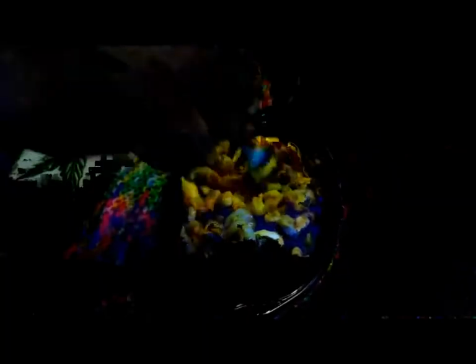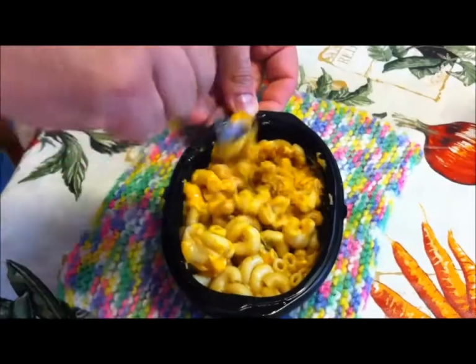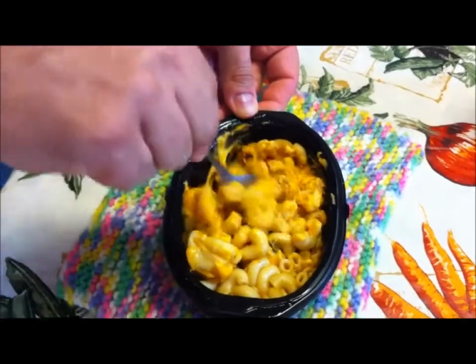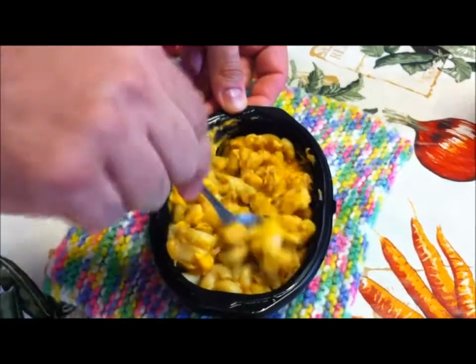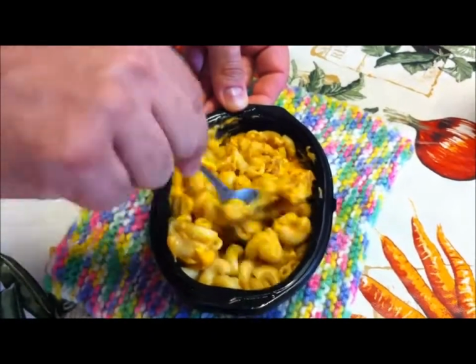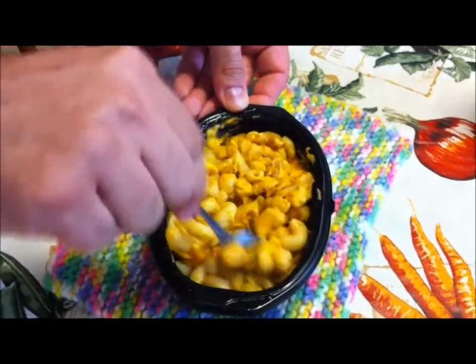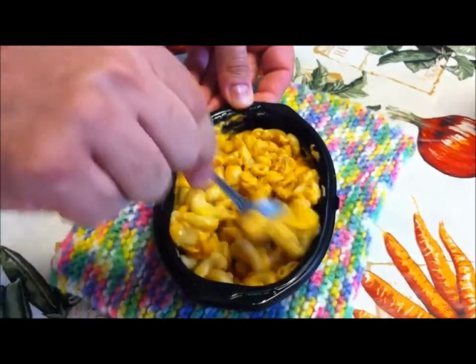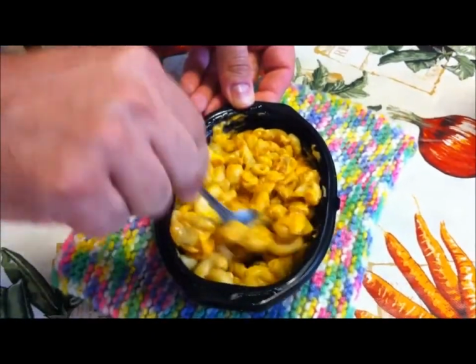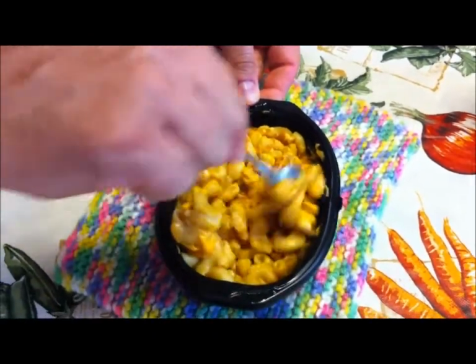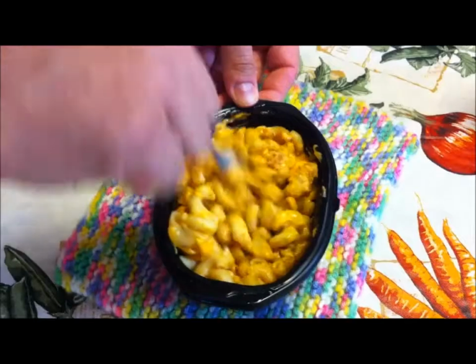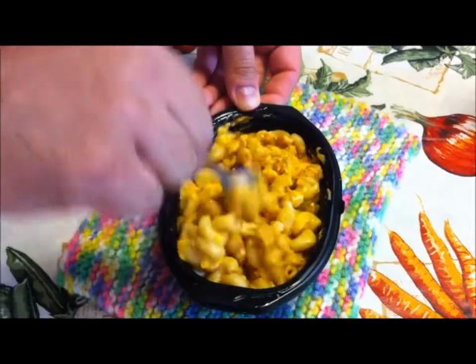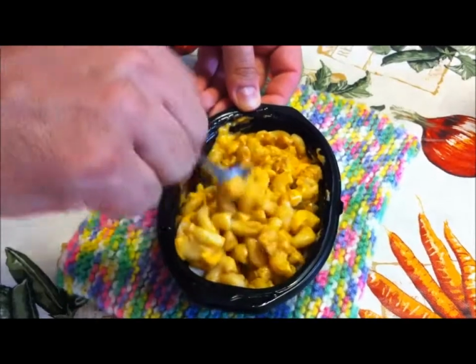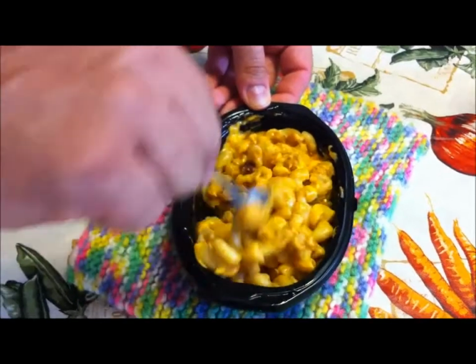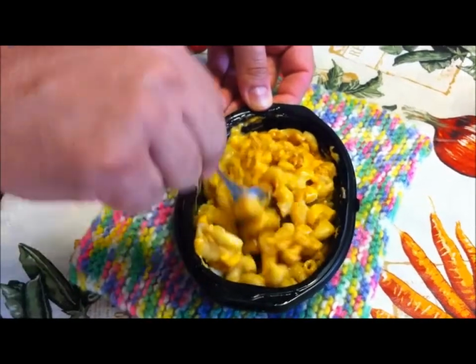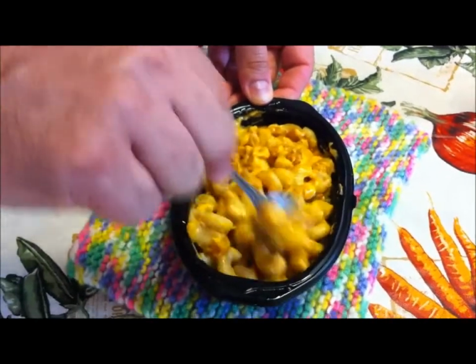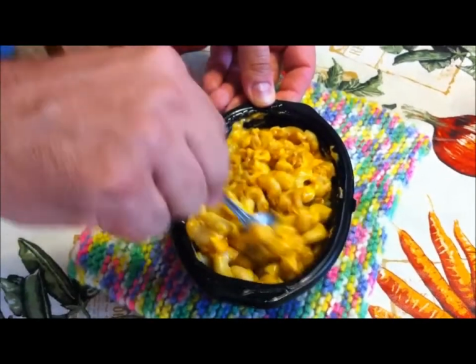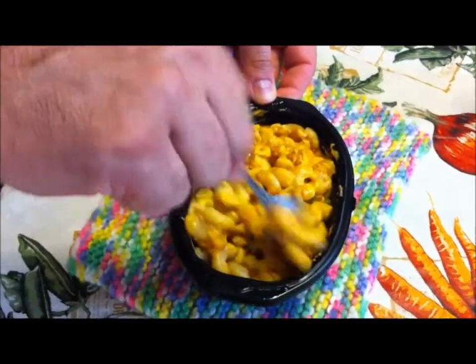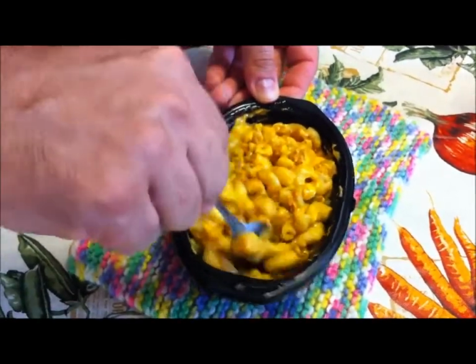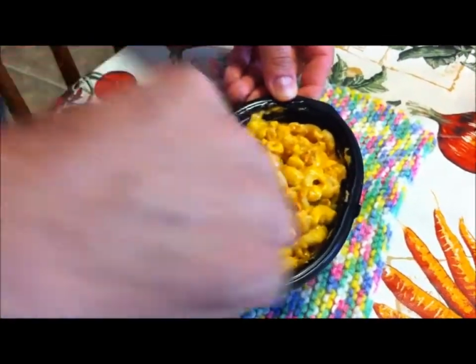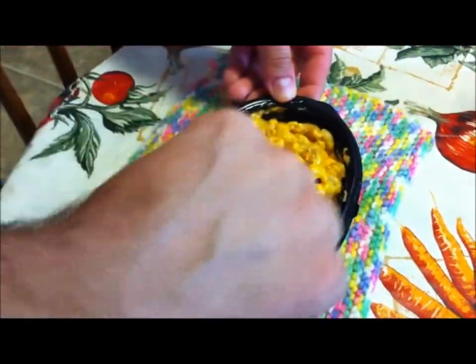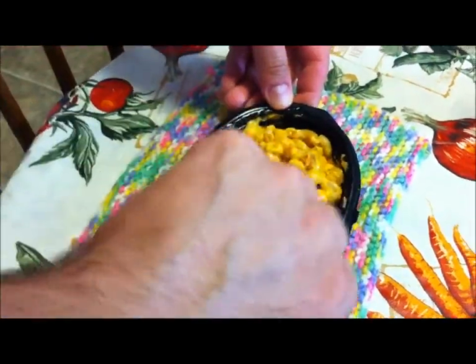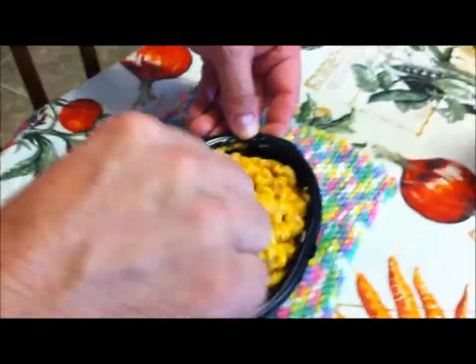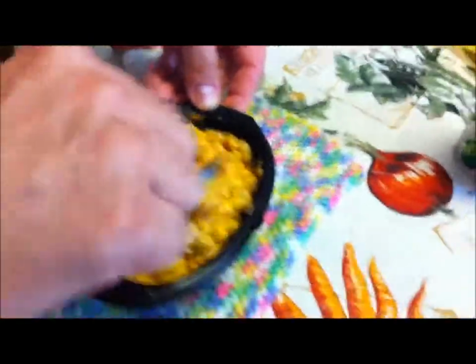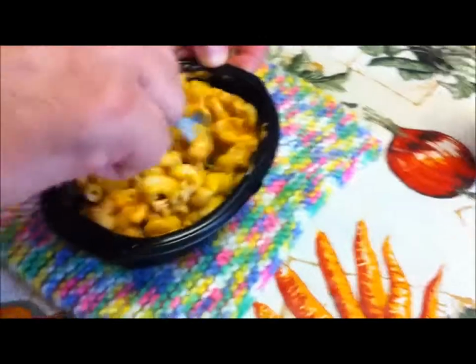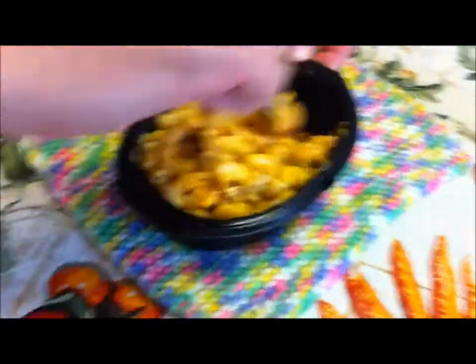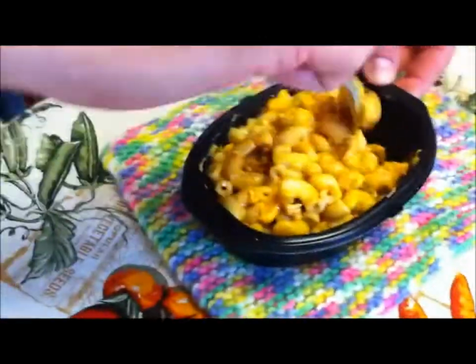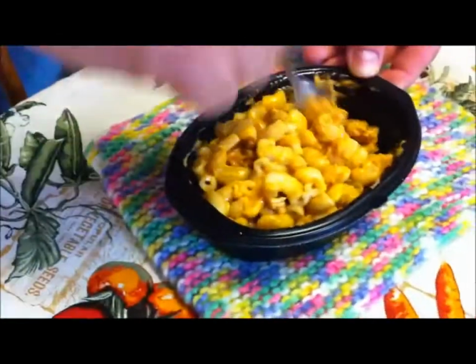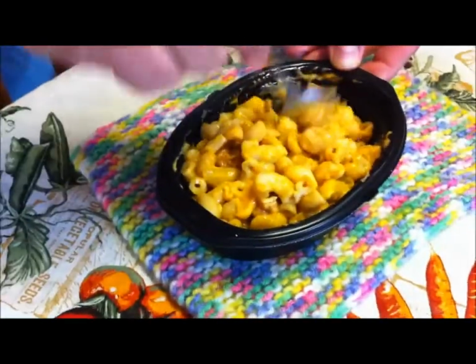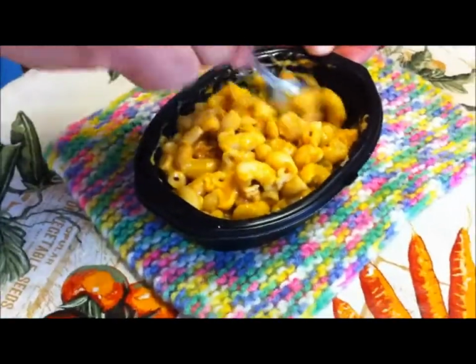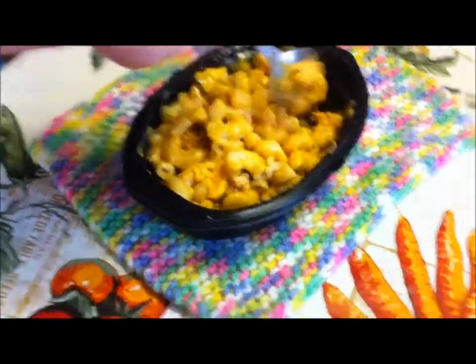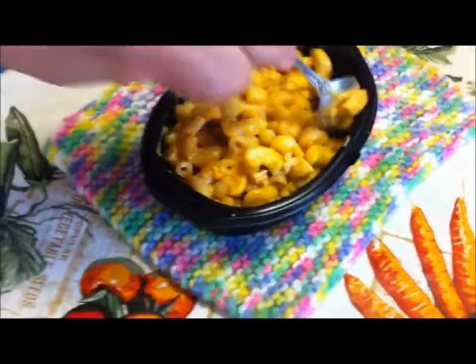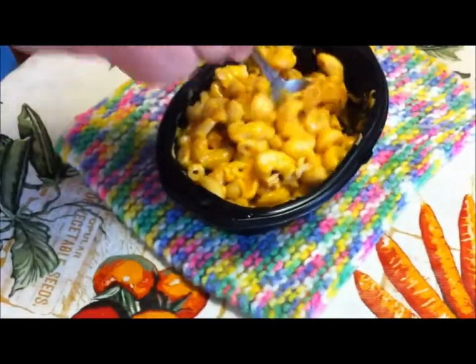The directions said let it sit for a minute to let the cheese melt, but also let it cool off and cook a little bit more. Don't eat it right away — give it a little bit to kind of settle down.